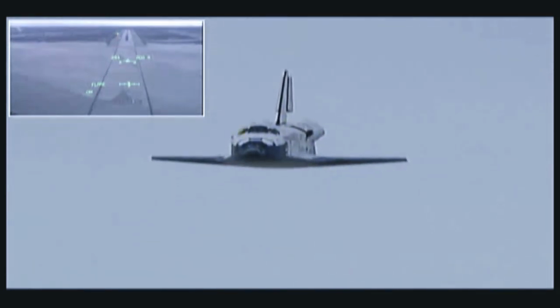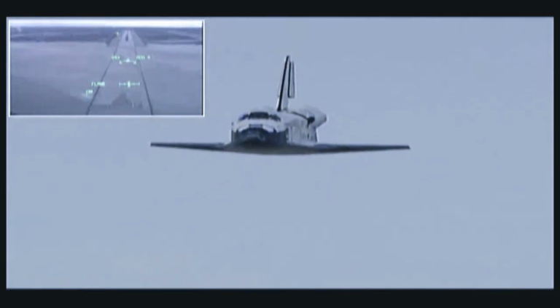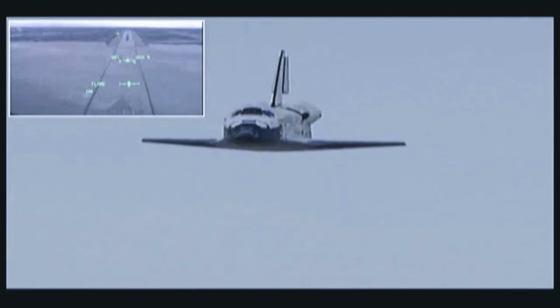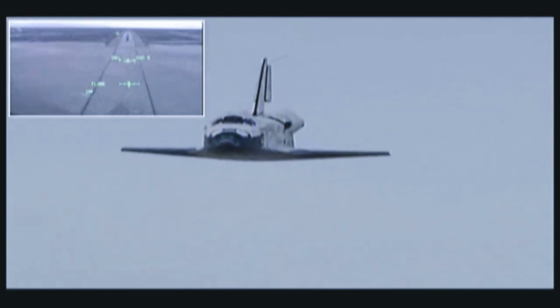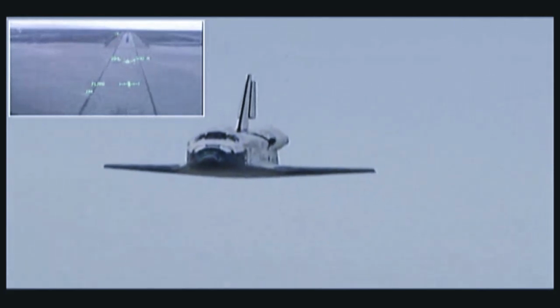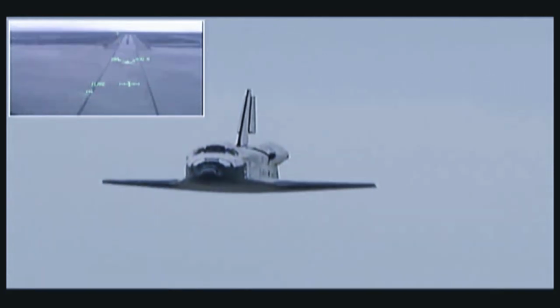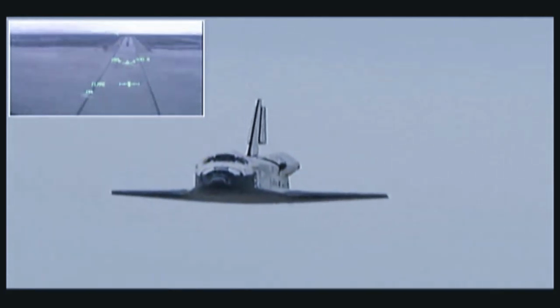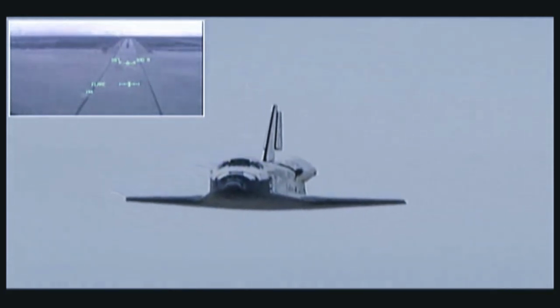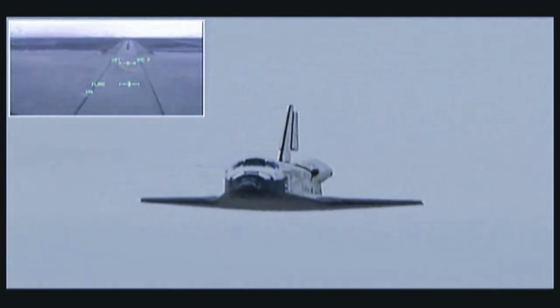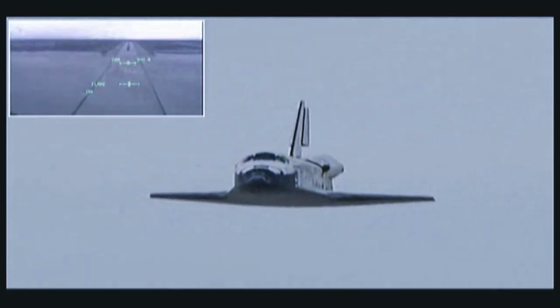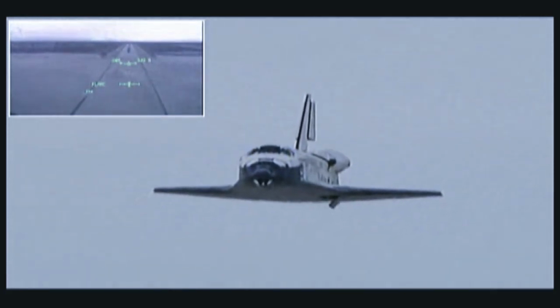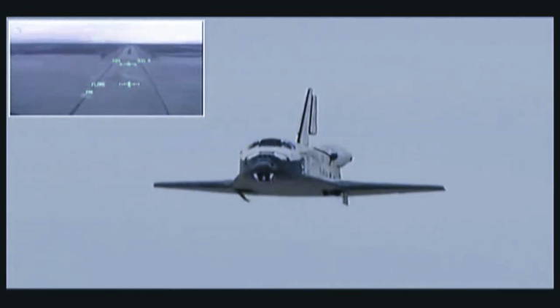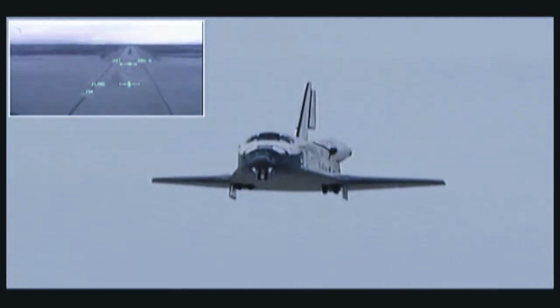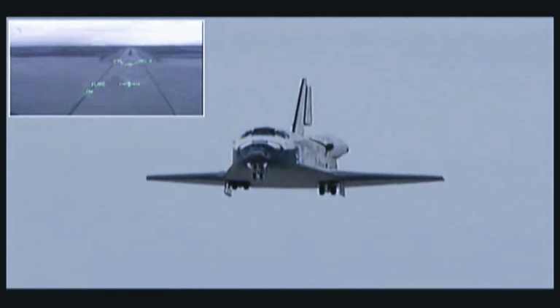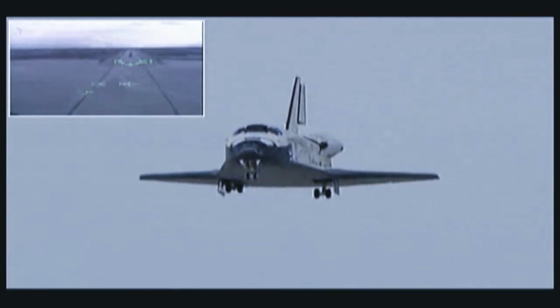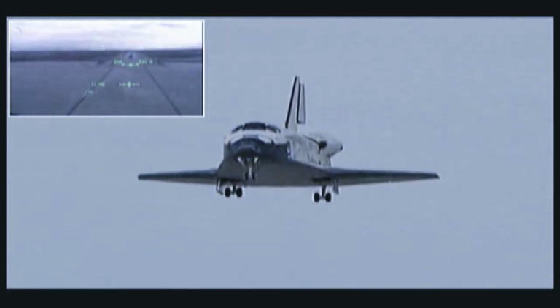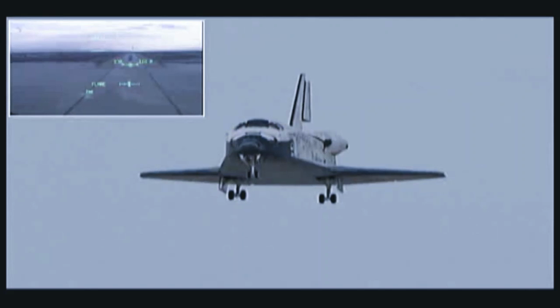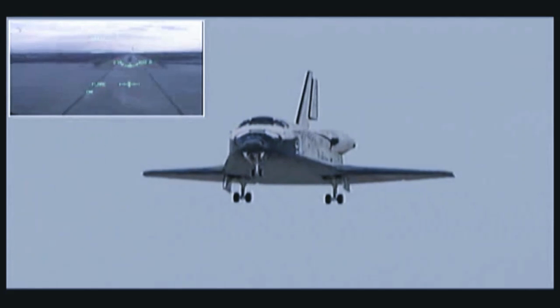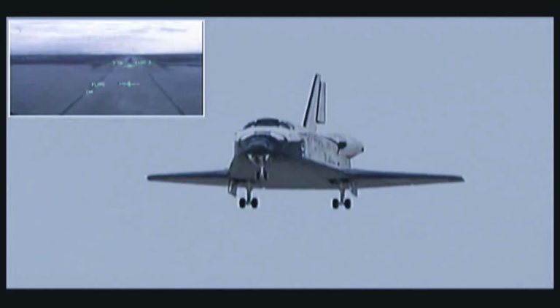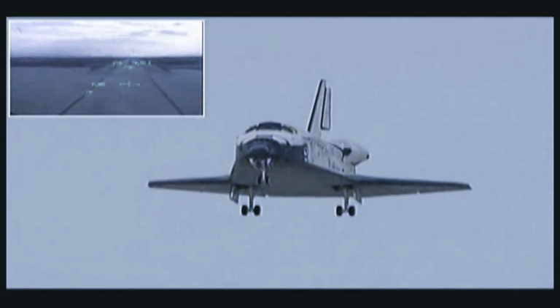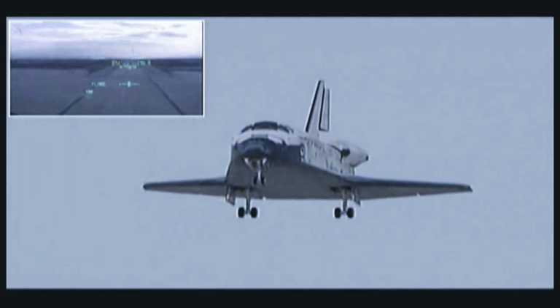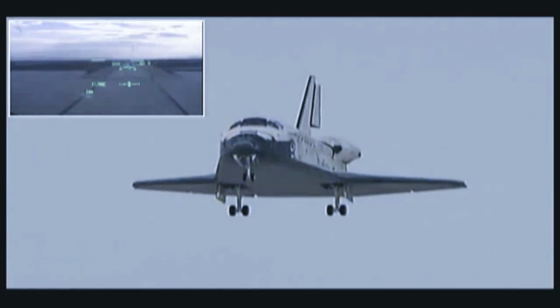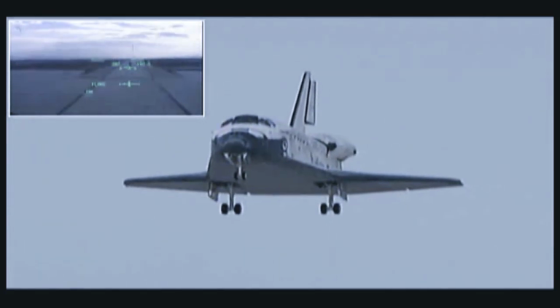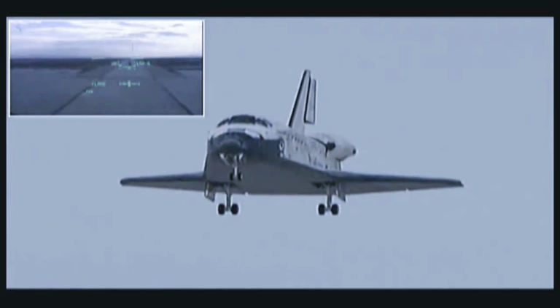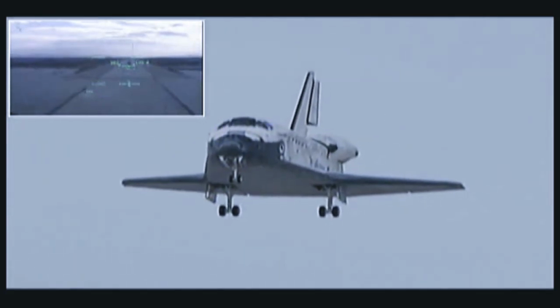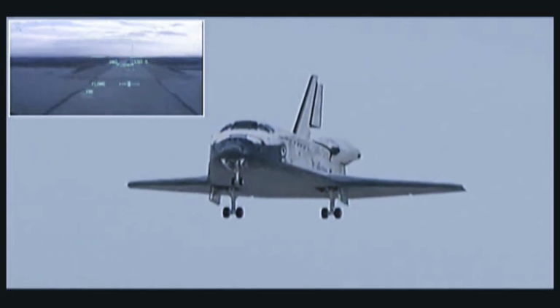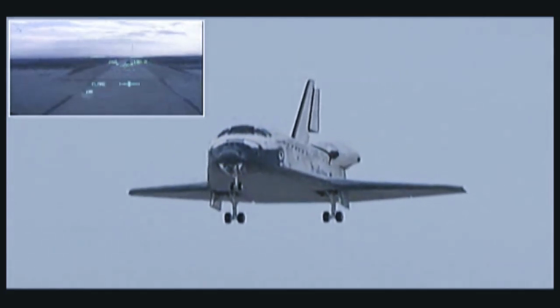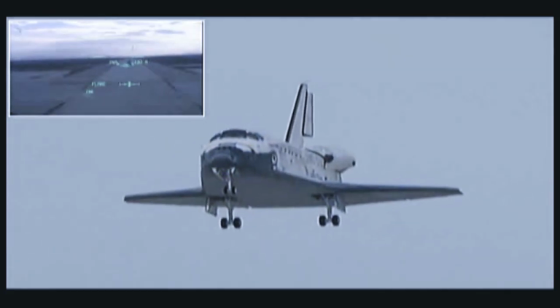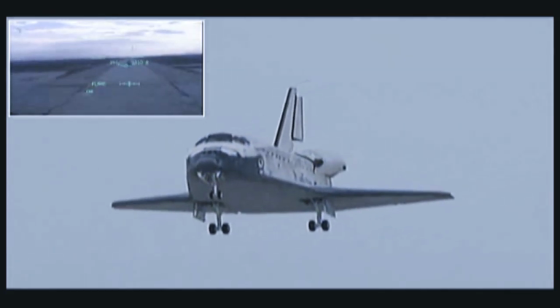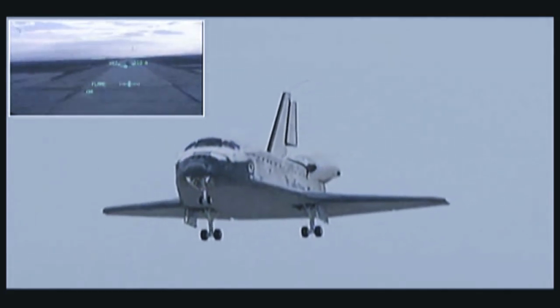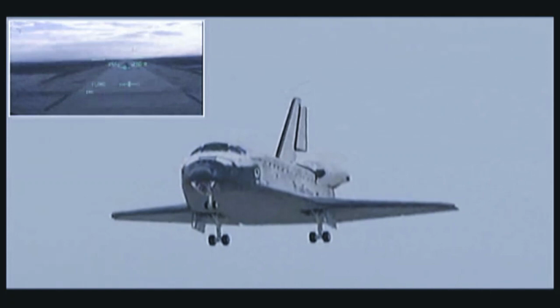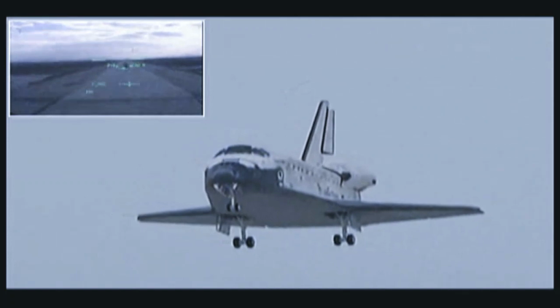Coming down to the ball bar. On the ball bar. 600. 300. Scares on the way. I see you coming to the ball bar, a little more aspect. You're on the center line on the ball bar. Coming a little right. On the center line.